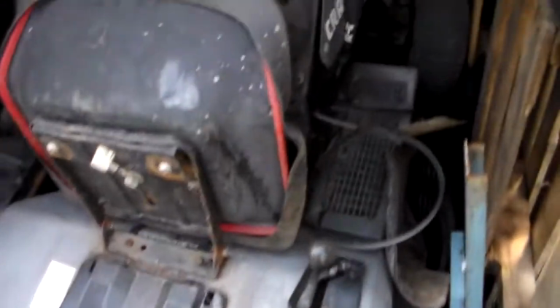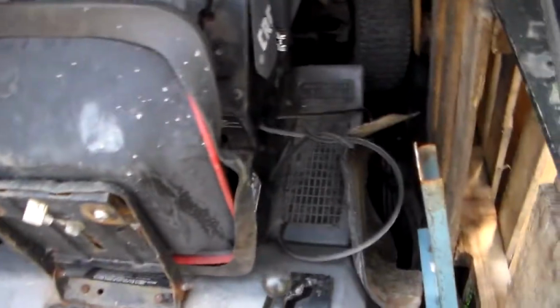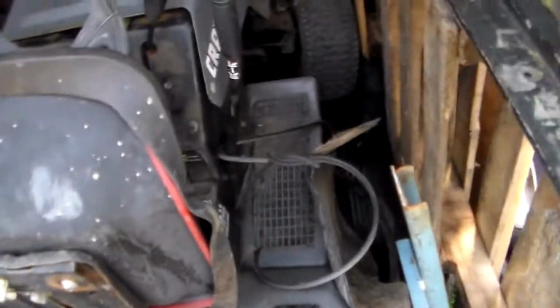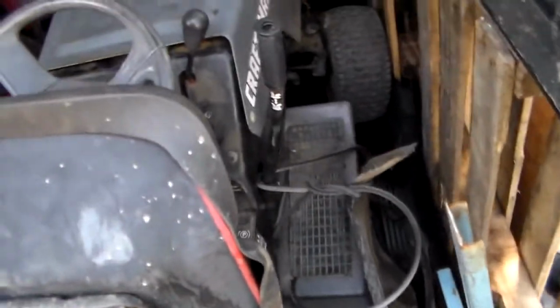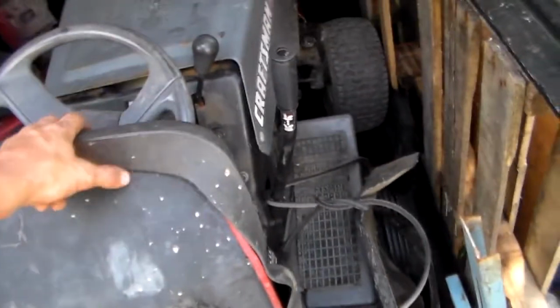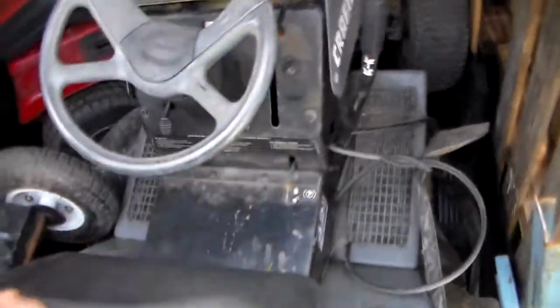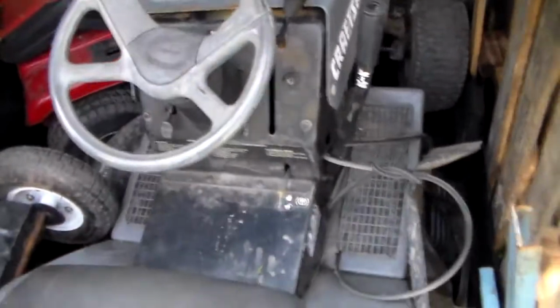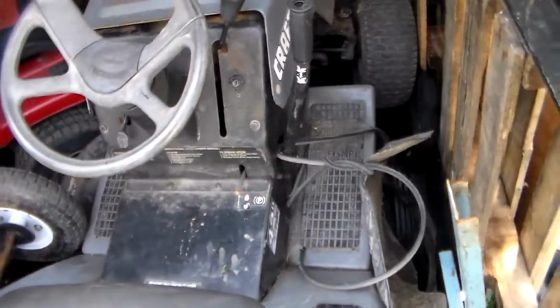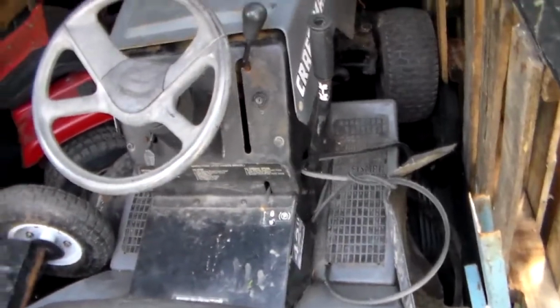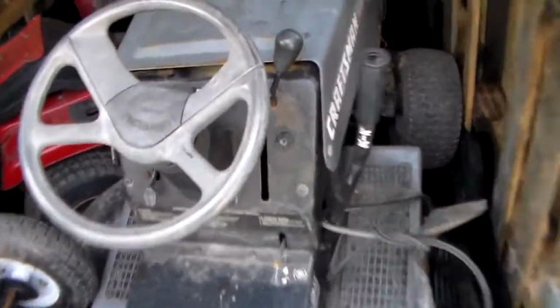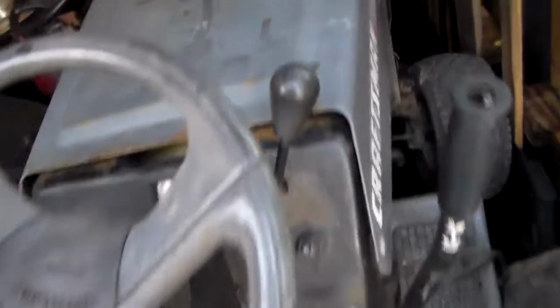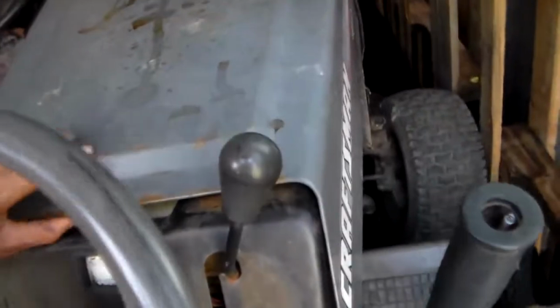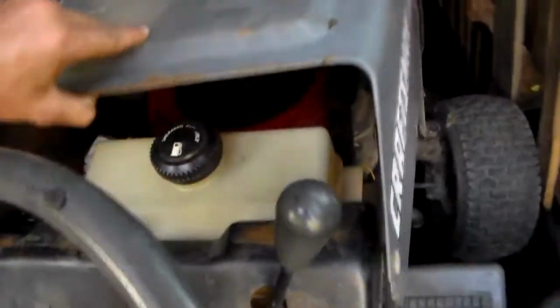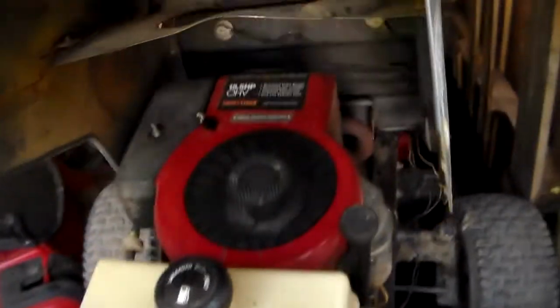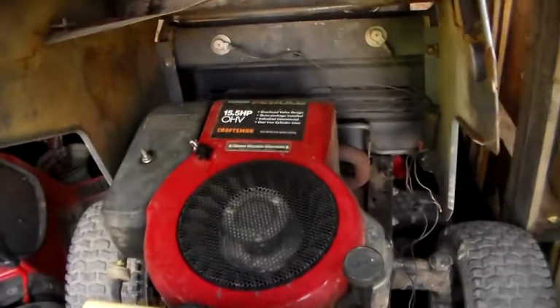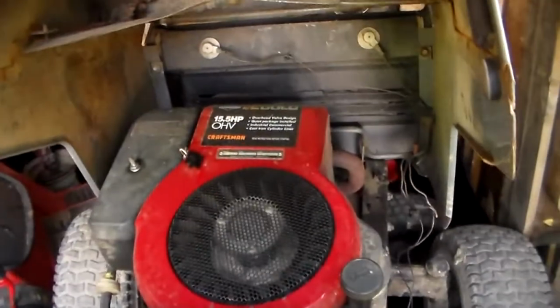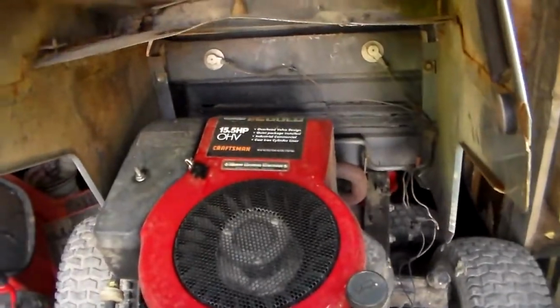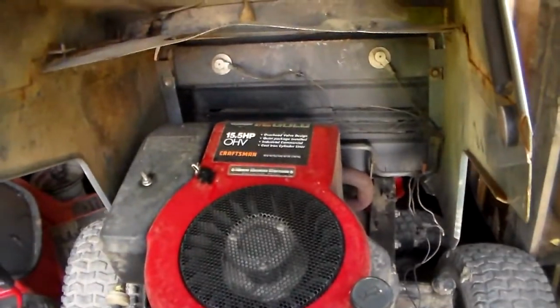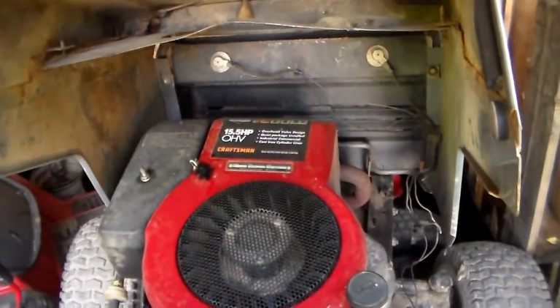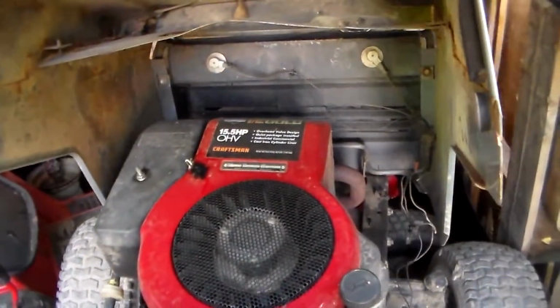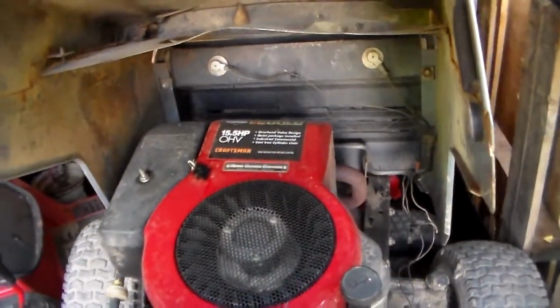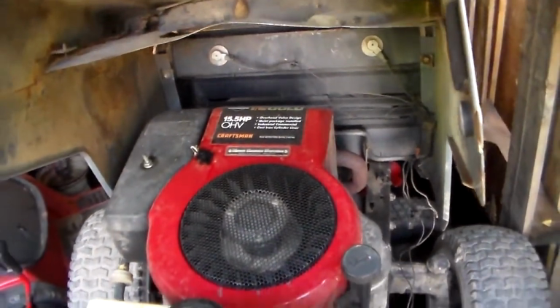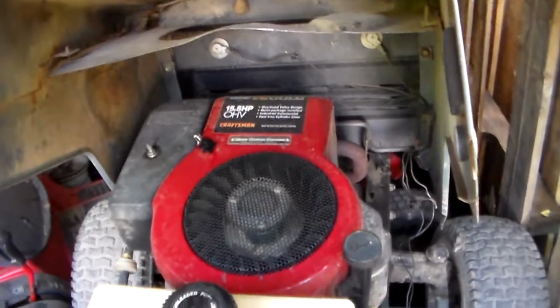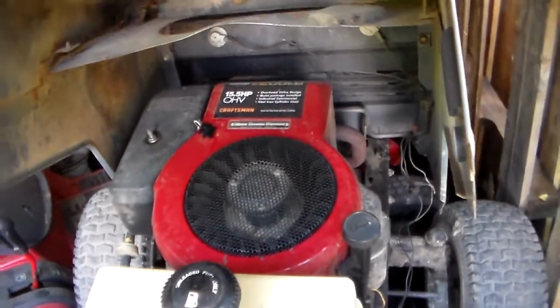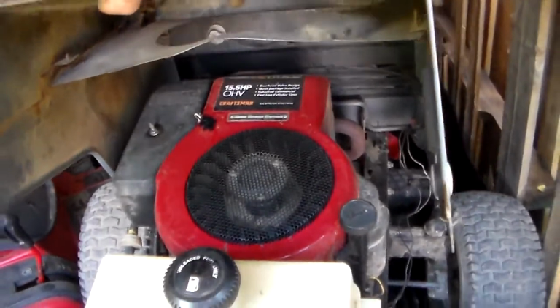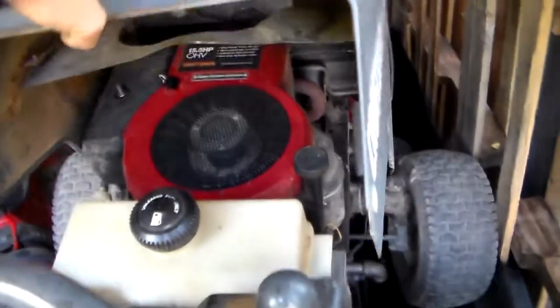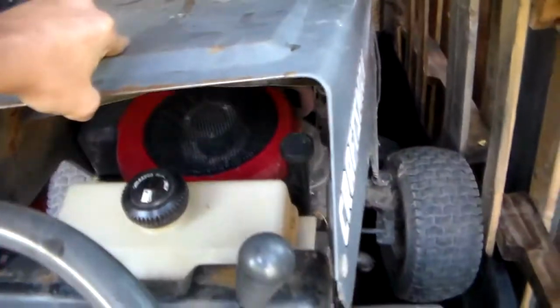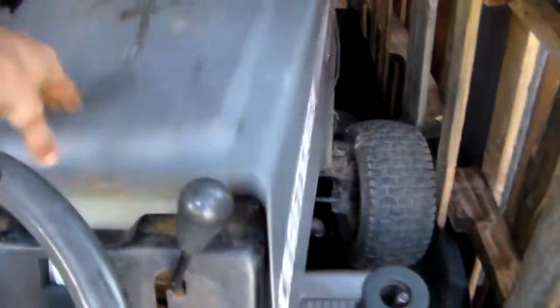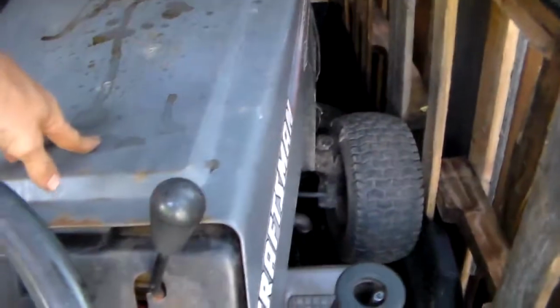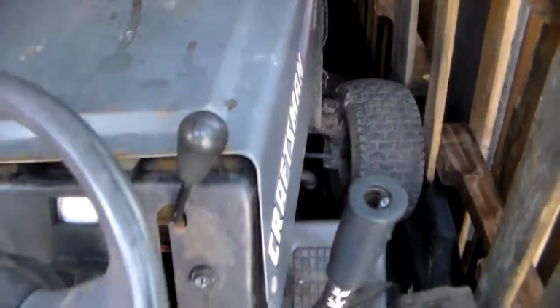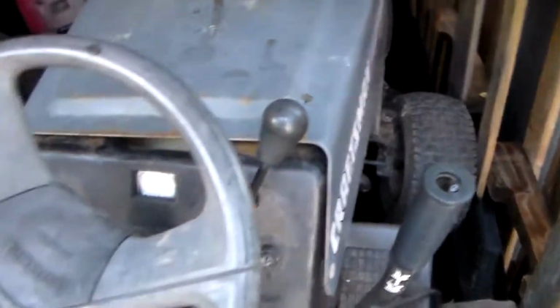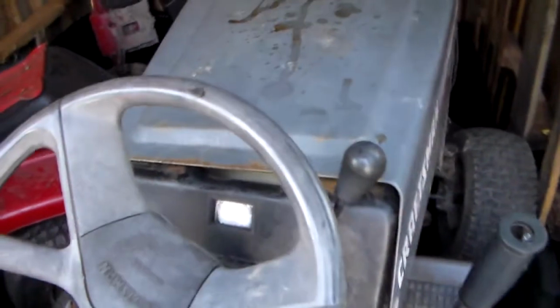This thing runs good, just needs a belt for the mowing deck. I got that fifteen and a half horse overhead valve Briggs — the engines I absolutely hate. But it runs good.